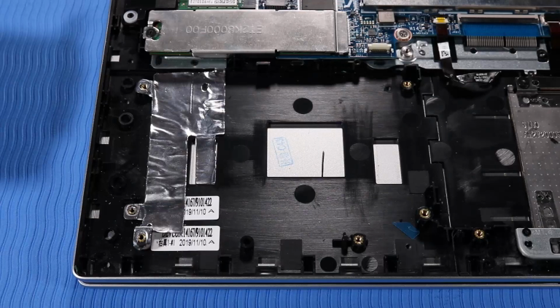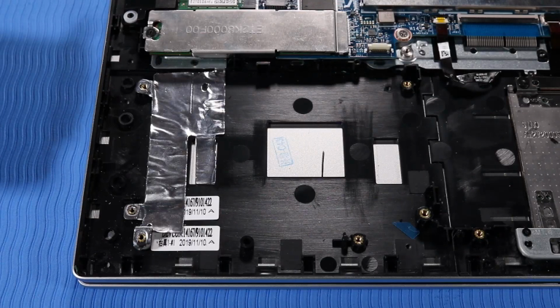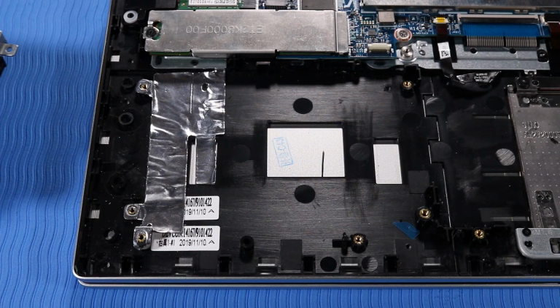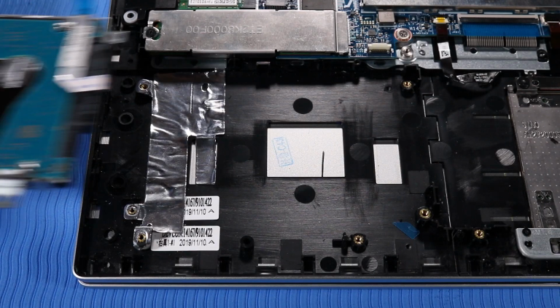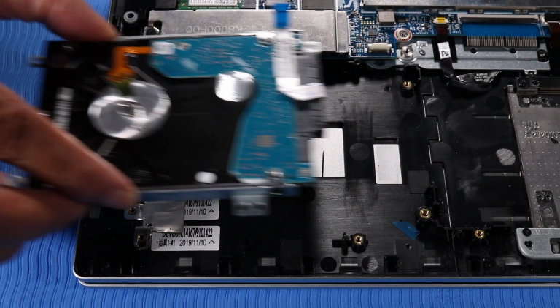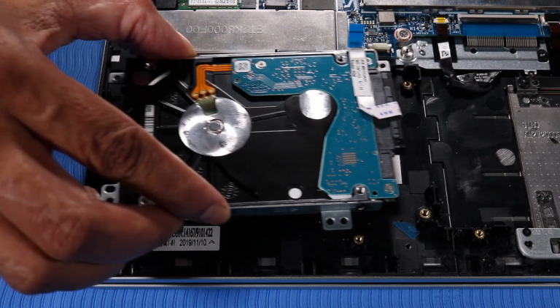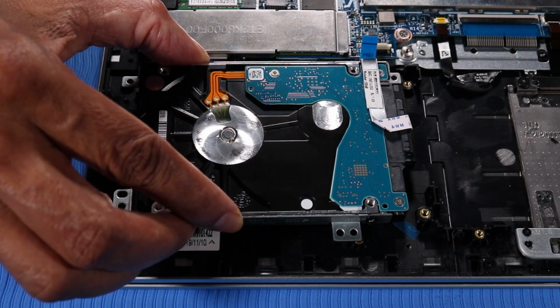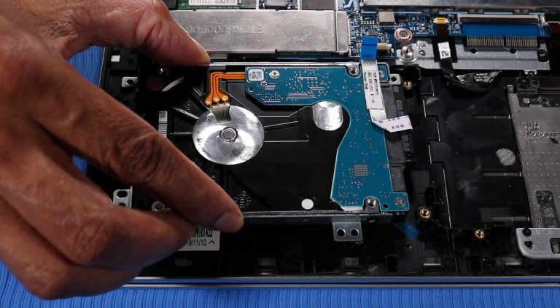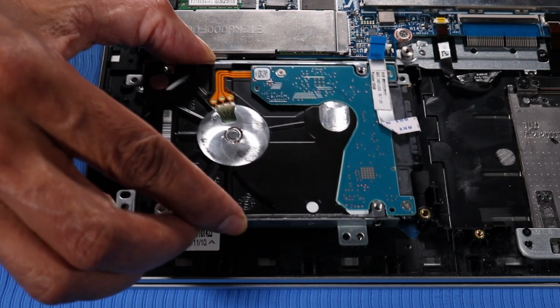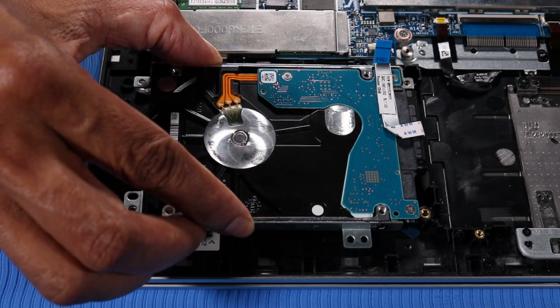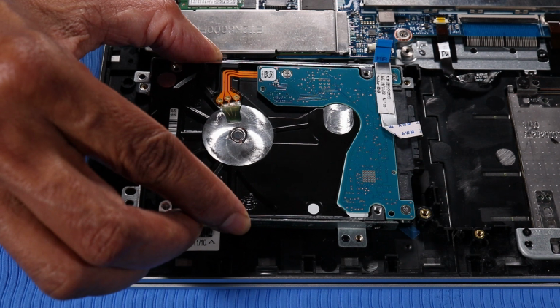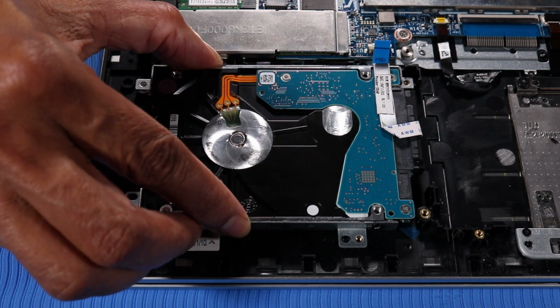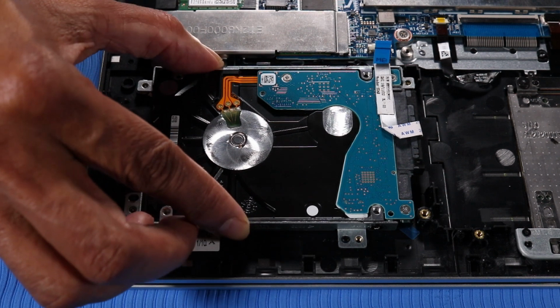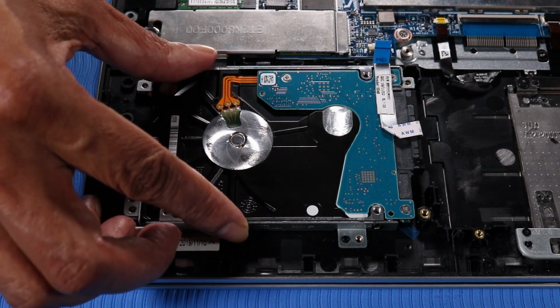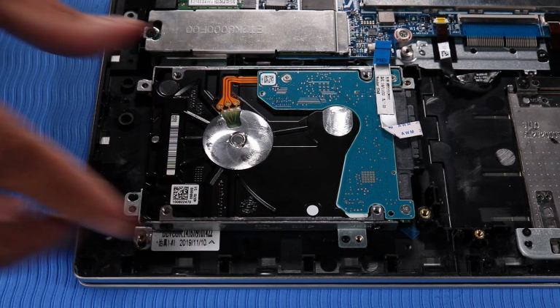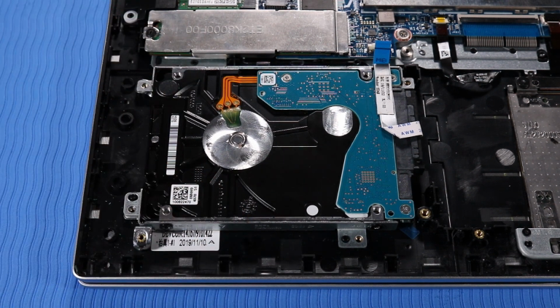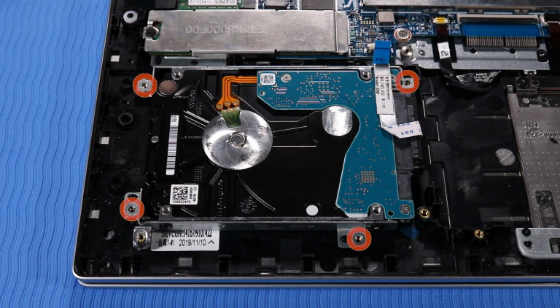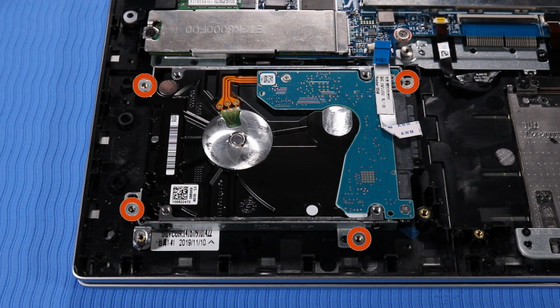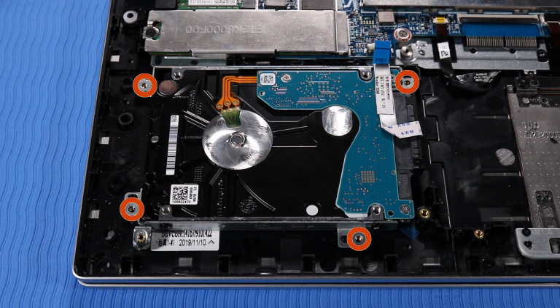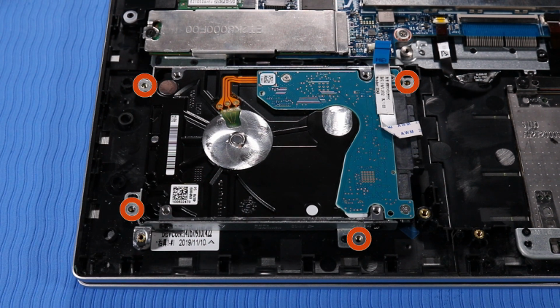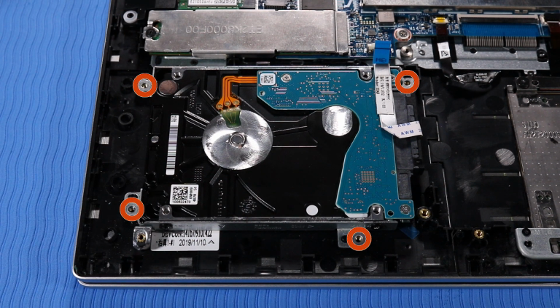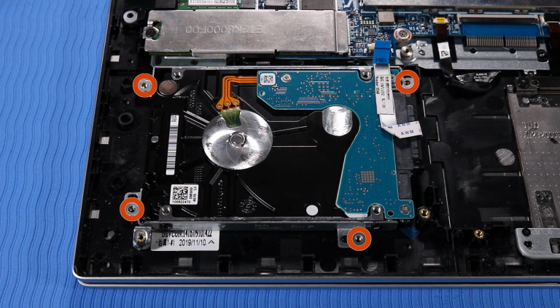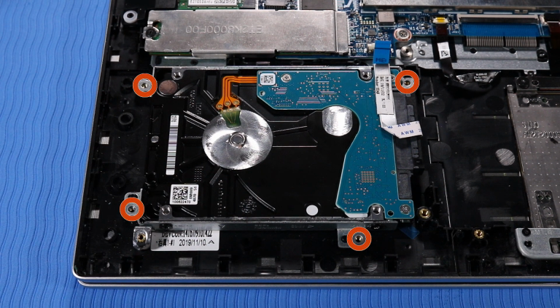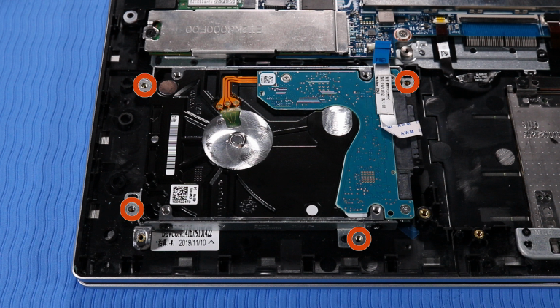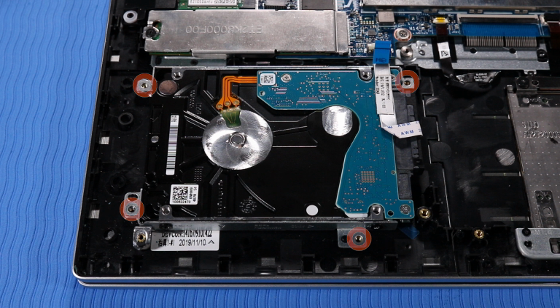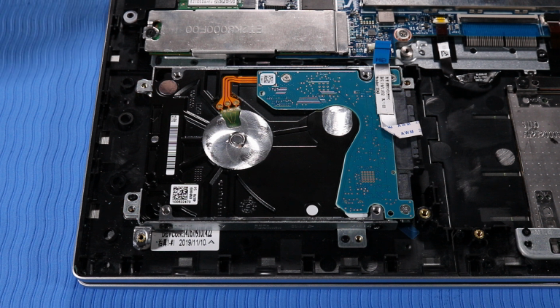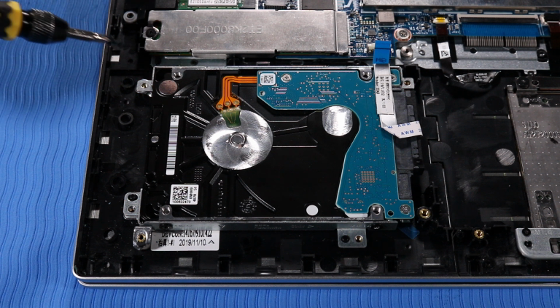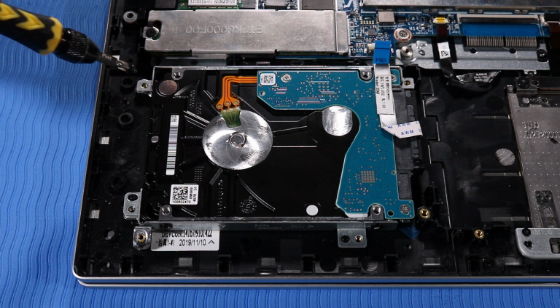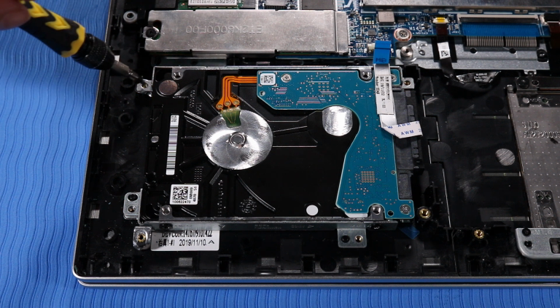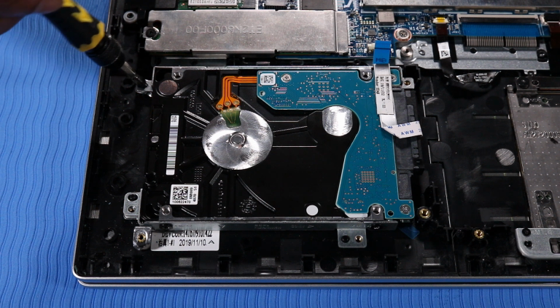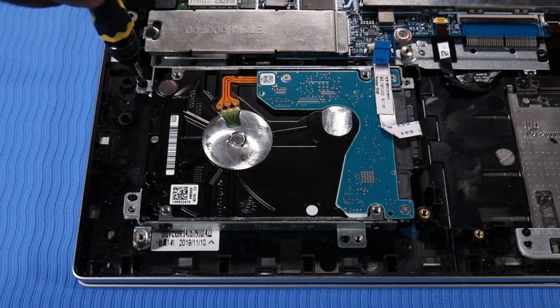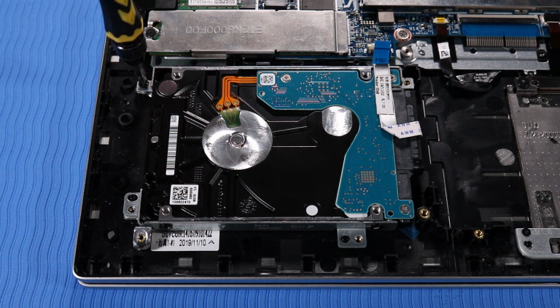Place the hard disk drive into position on the top cover. Replace the four 3 mm P1 Phillips-head screws that secure the hard disk drive to the top cover.